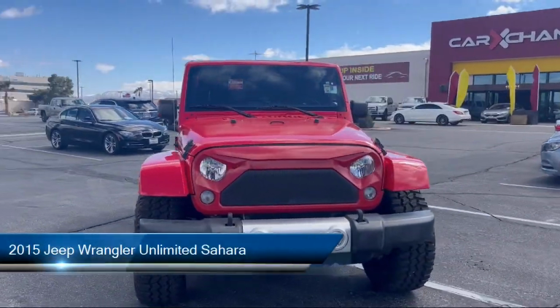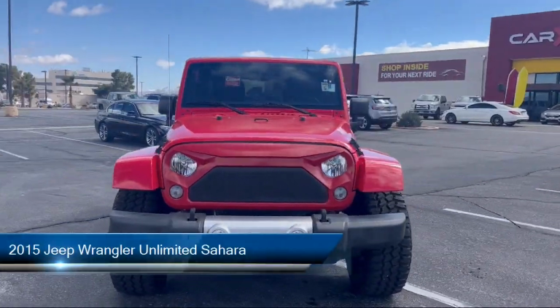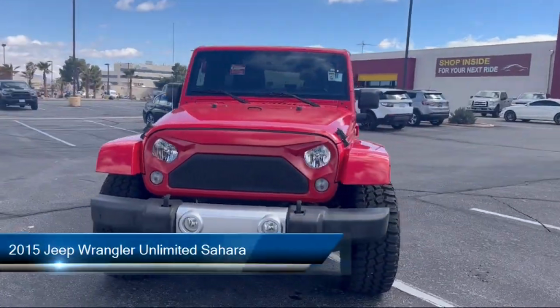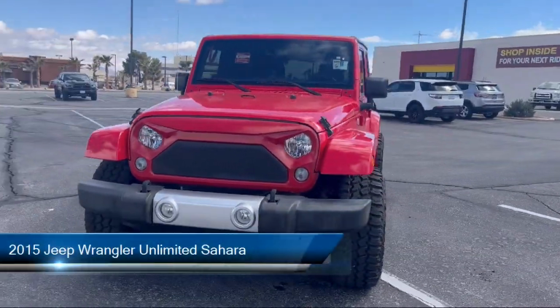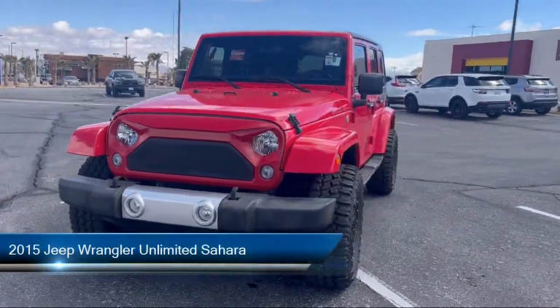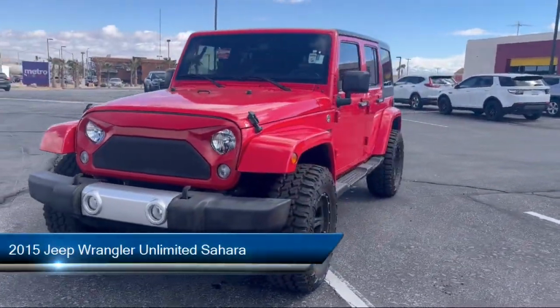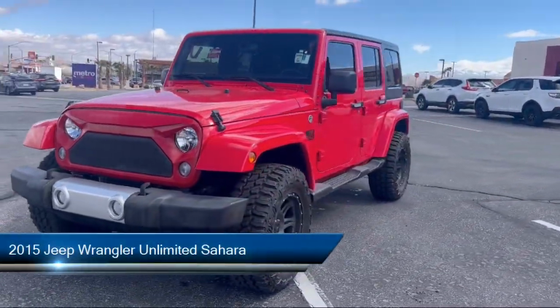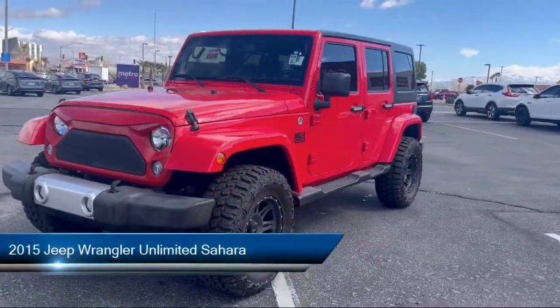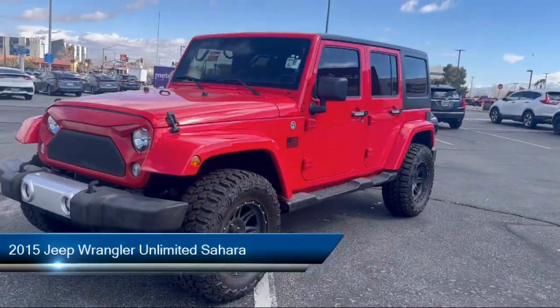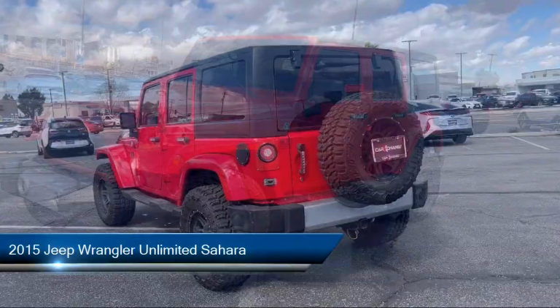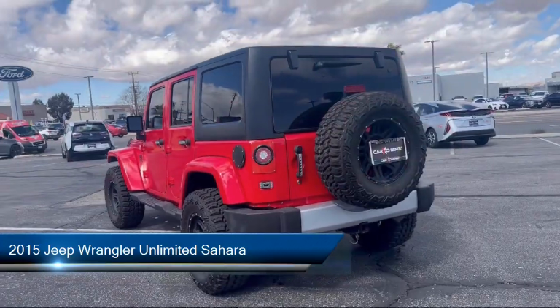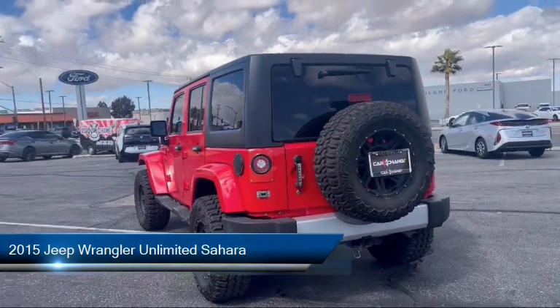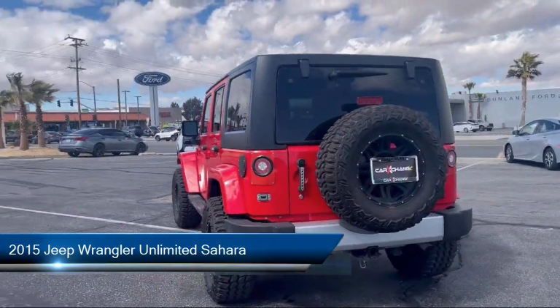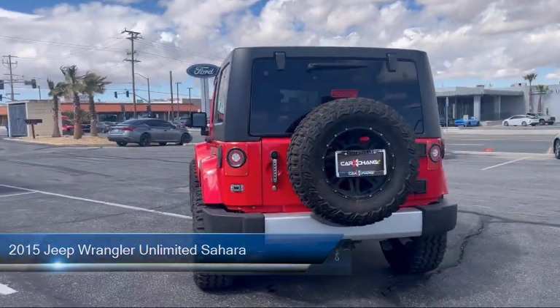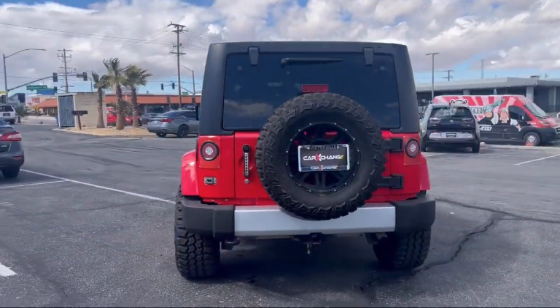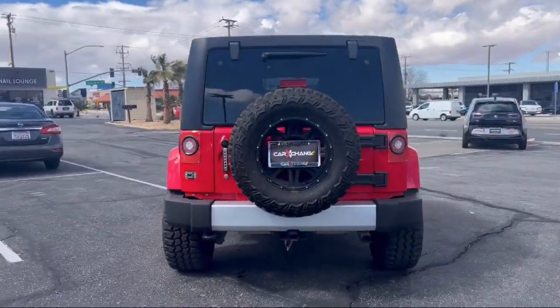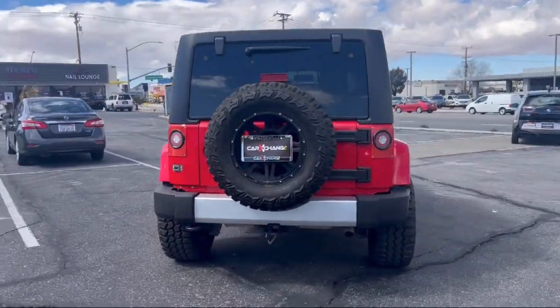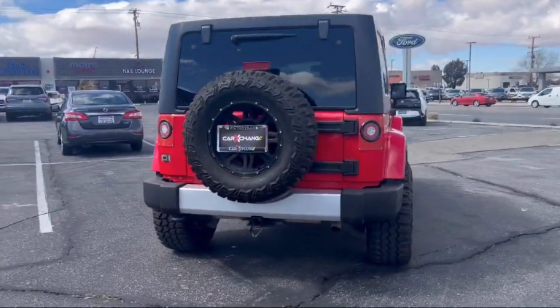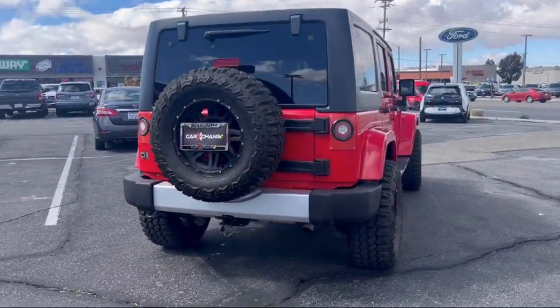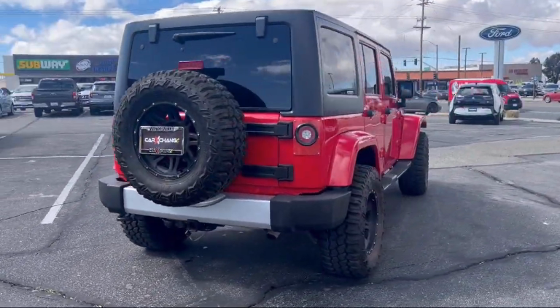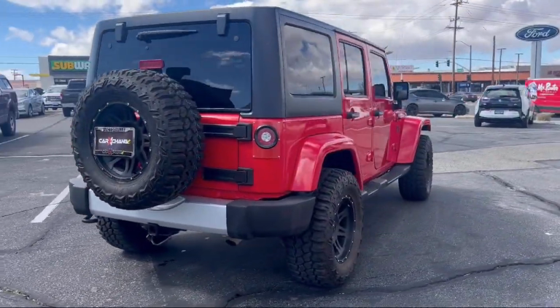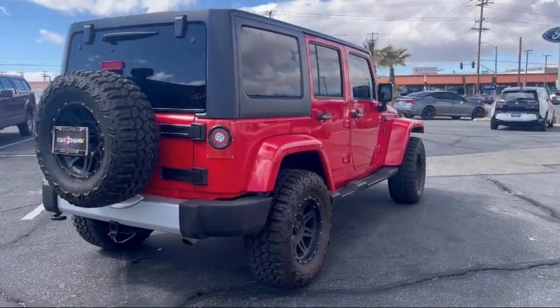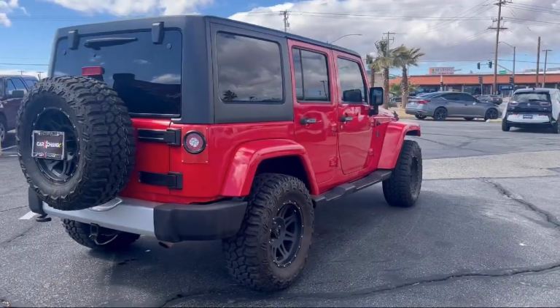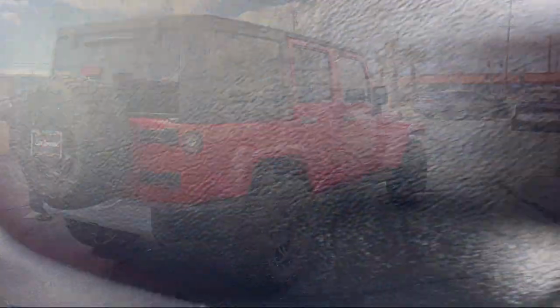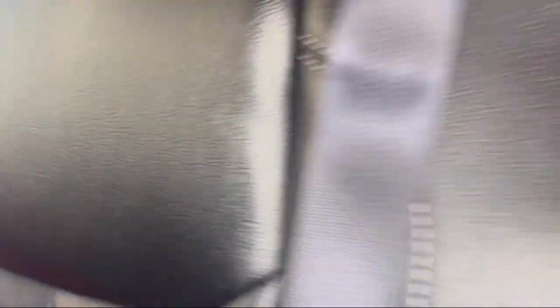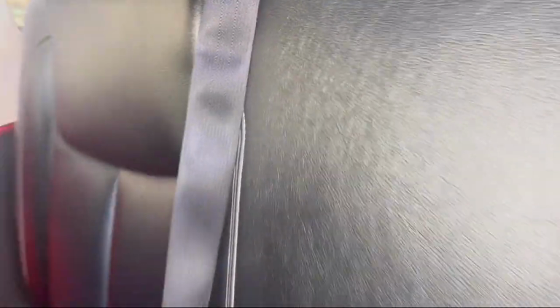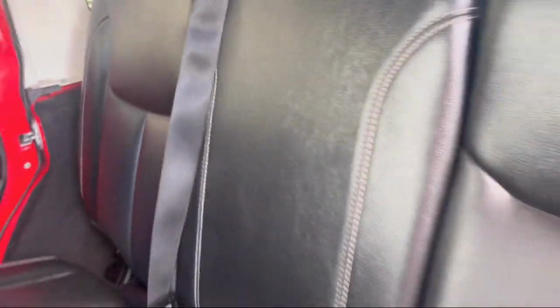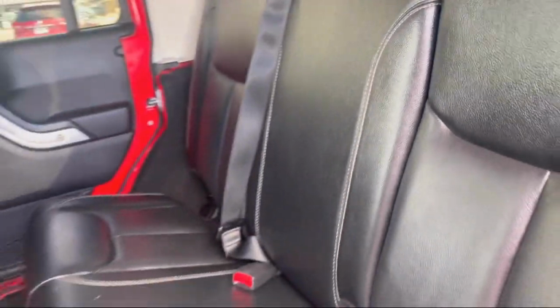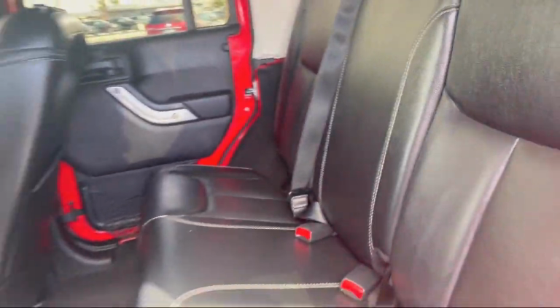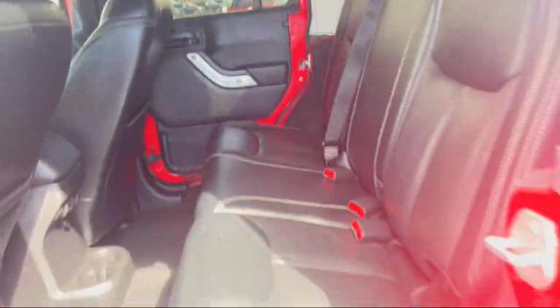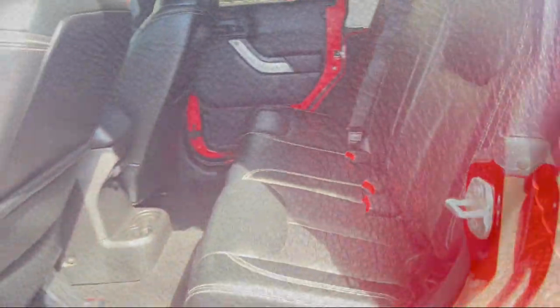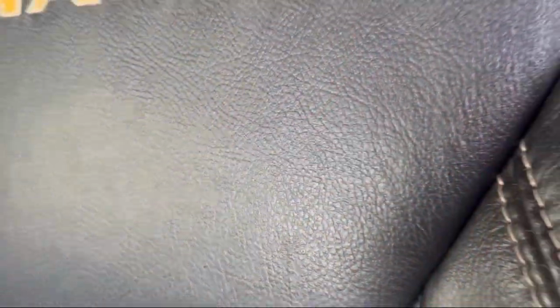This vehicle comes equipped with connectivity group, heated front seats, Sunrider soft top, Uconnect voice command with Bluetooth, leather wrapped steering wheel, and keyless entry.